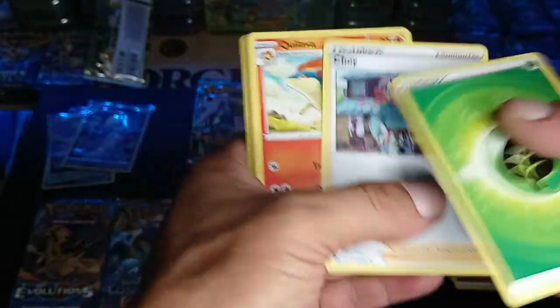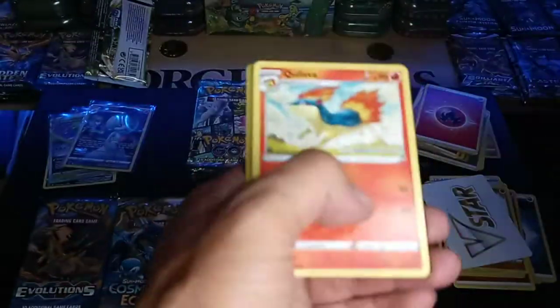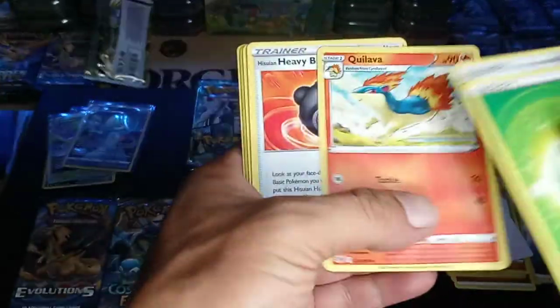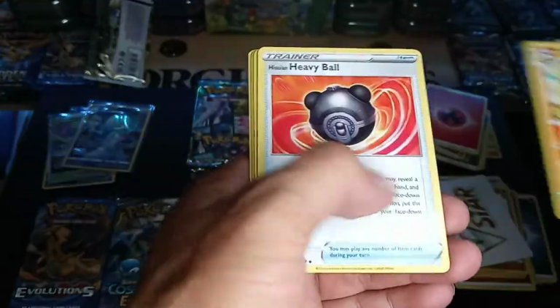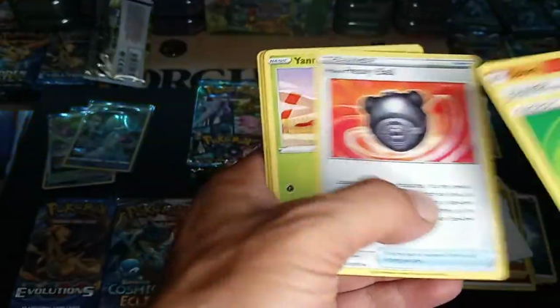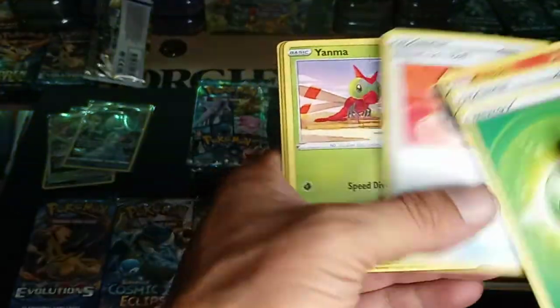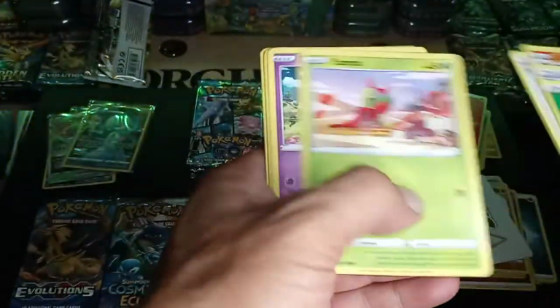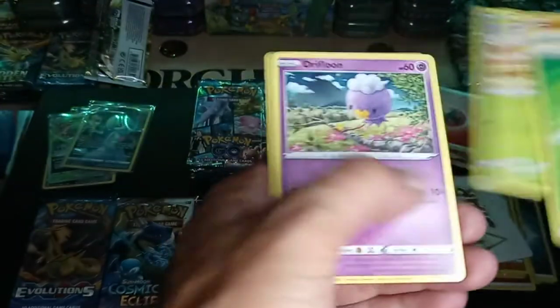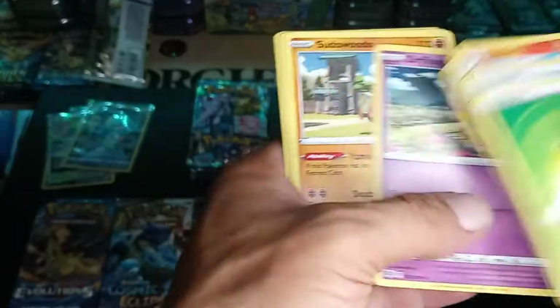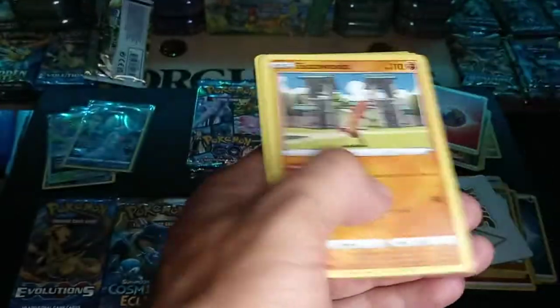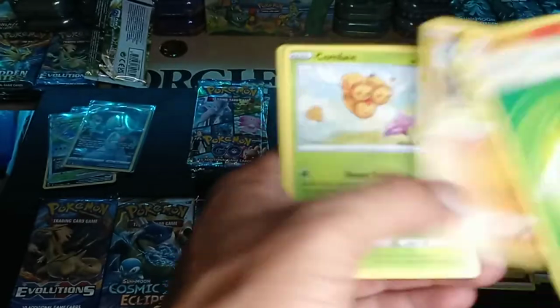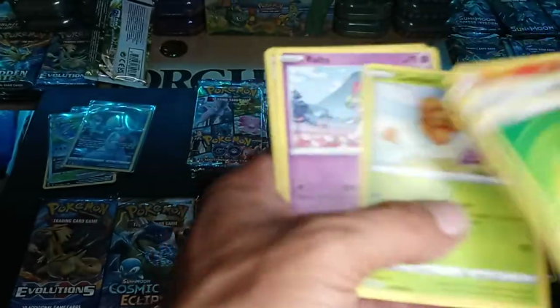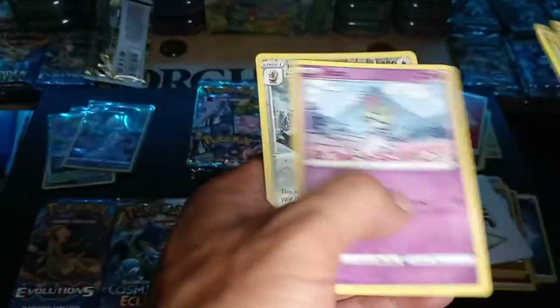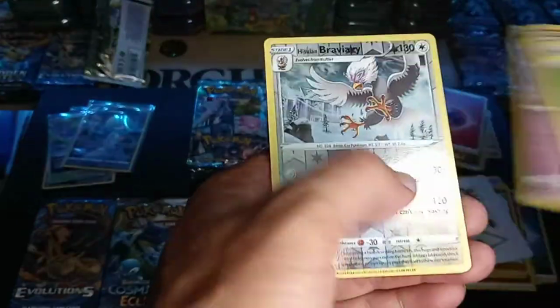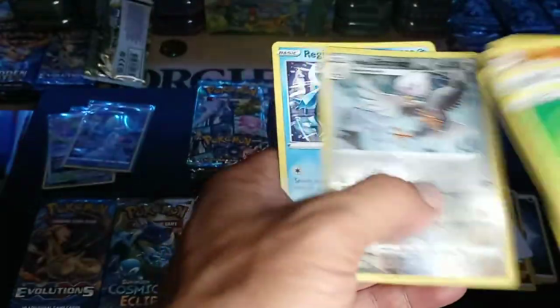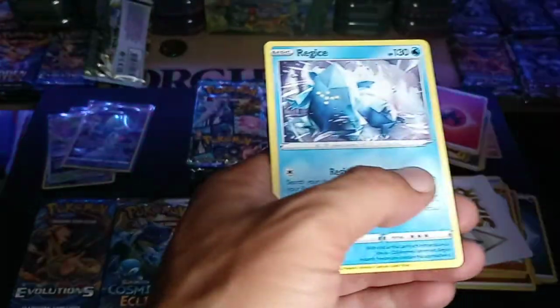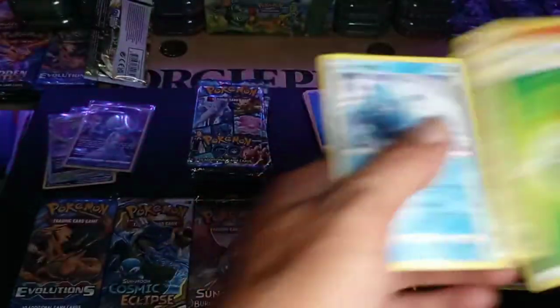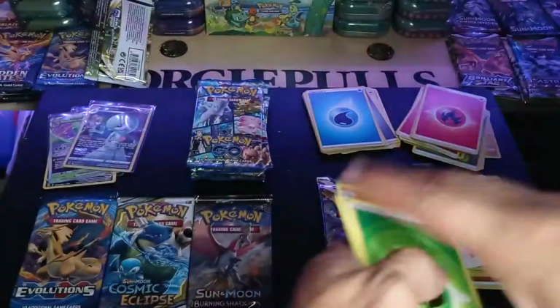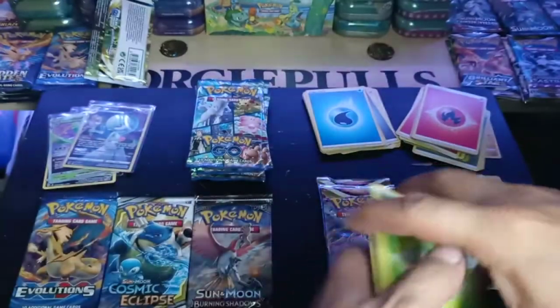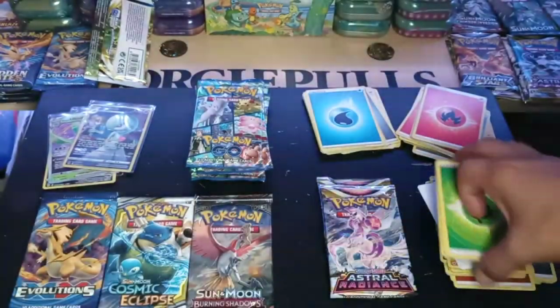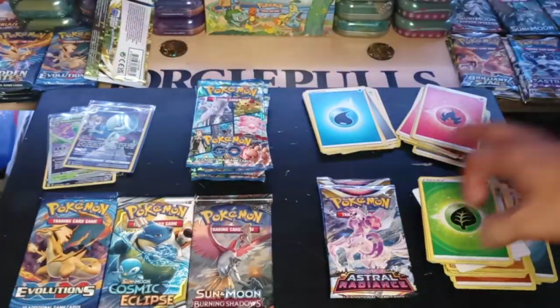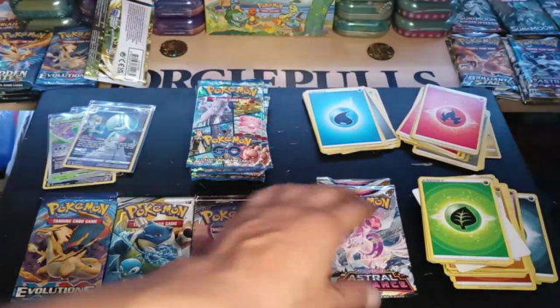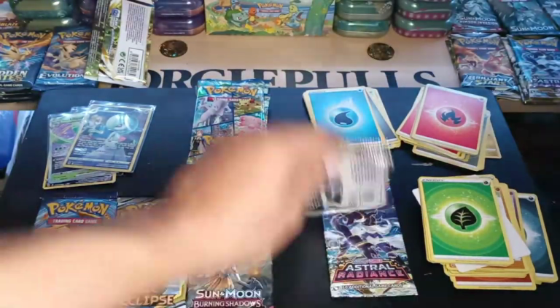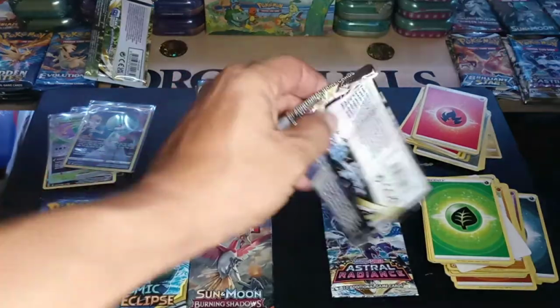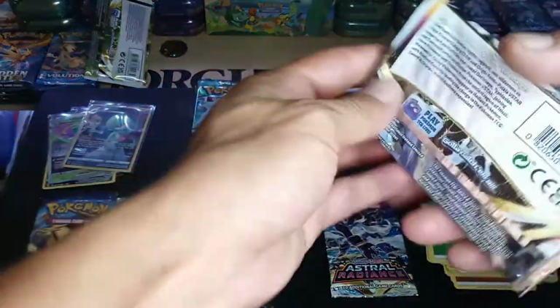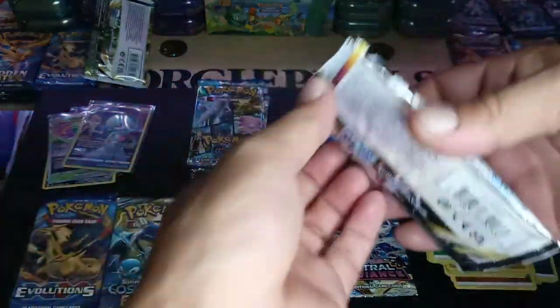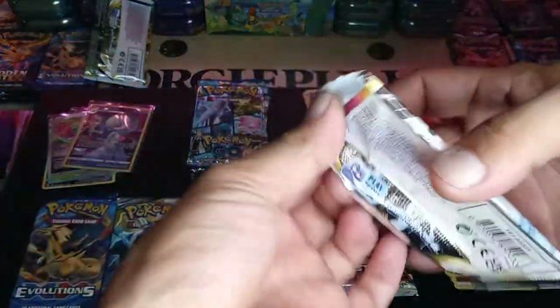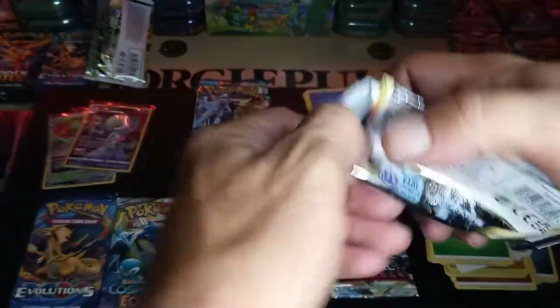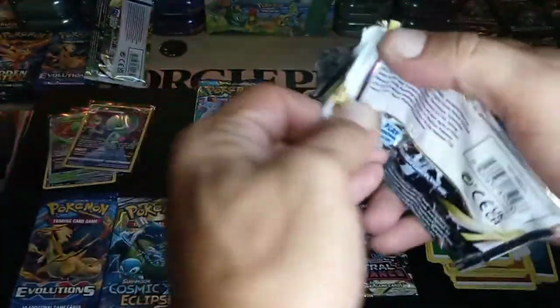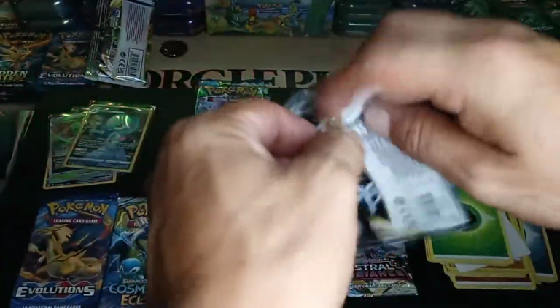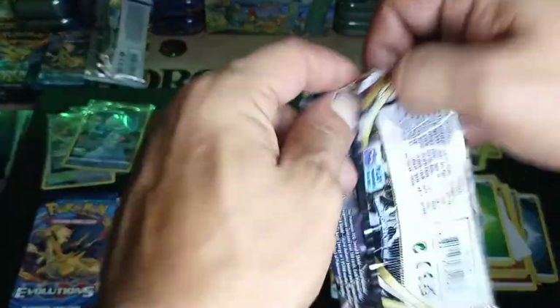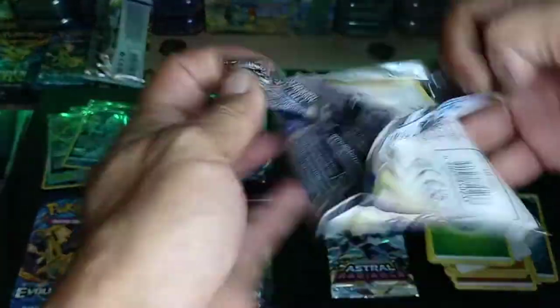Choi, Quilava, Heavy Ball, Sudowoodo, non-hollow rare. Where's the hits at? Should've grabbed a different ETB.